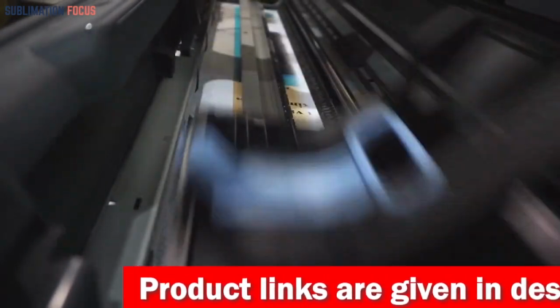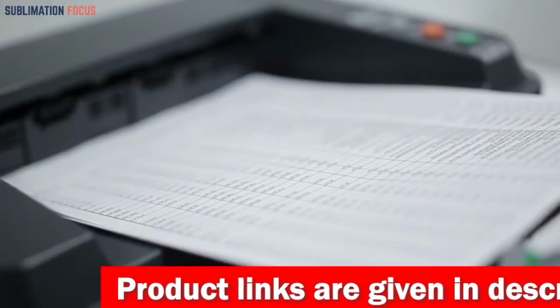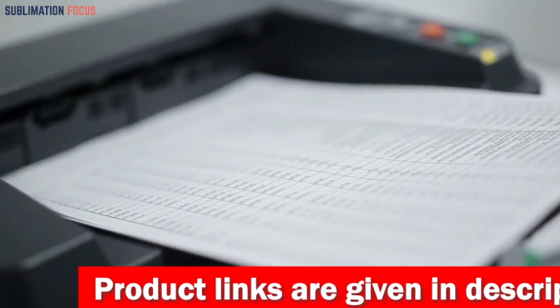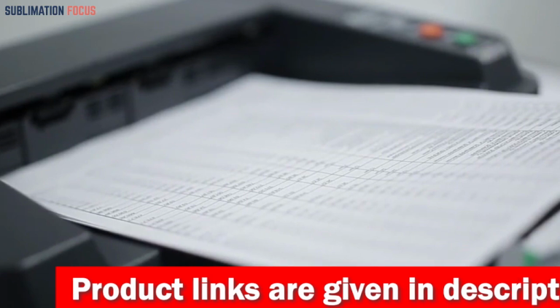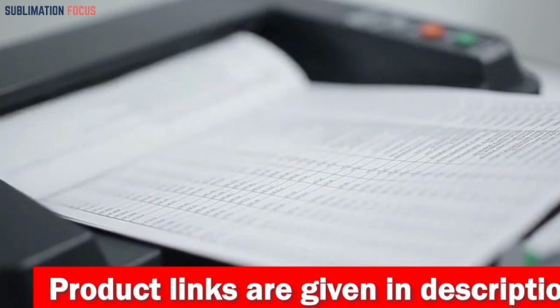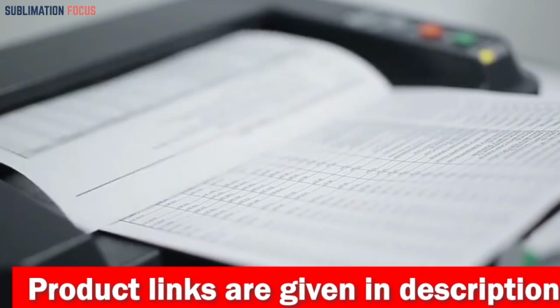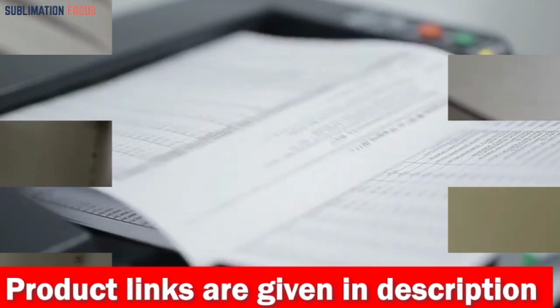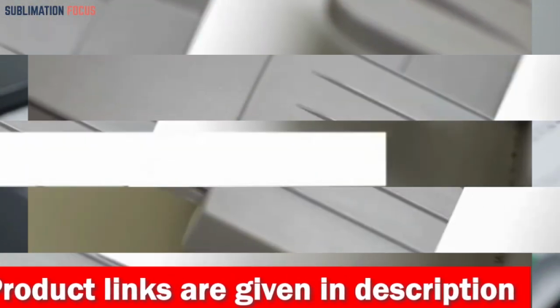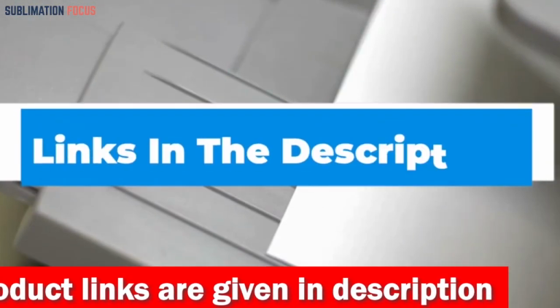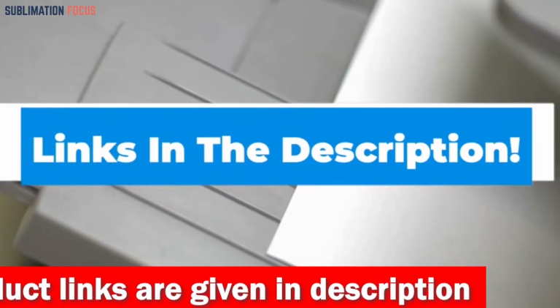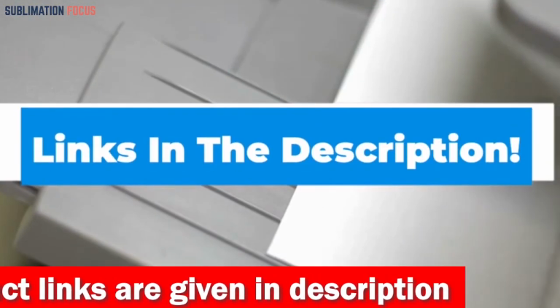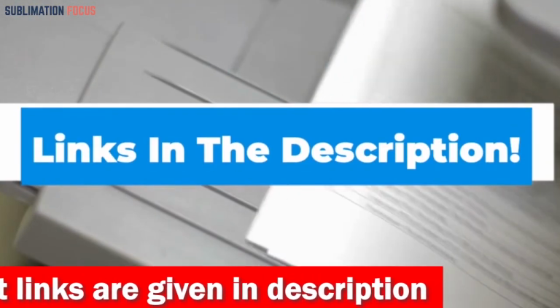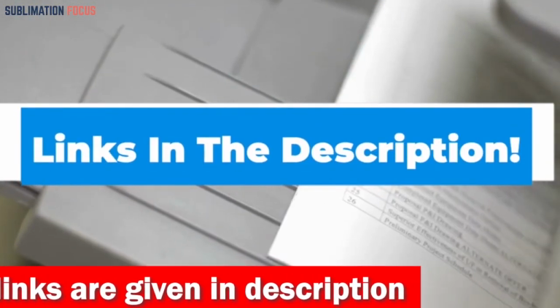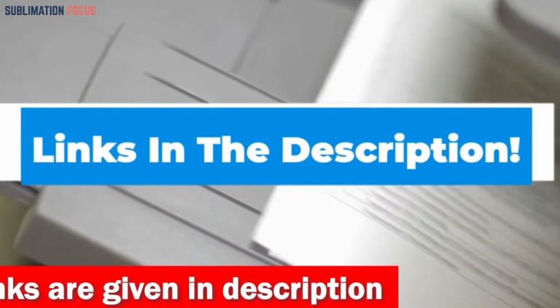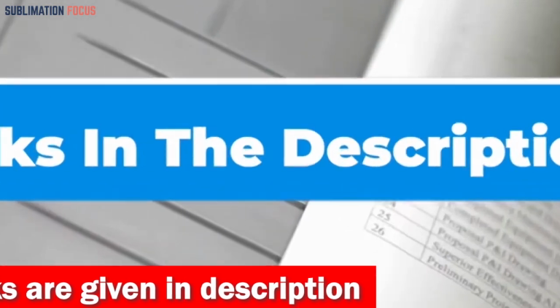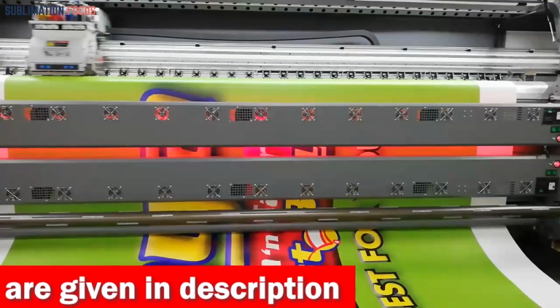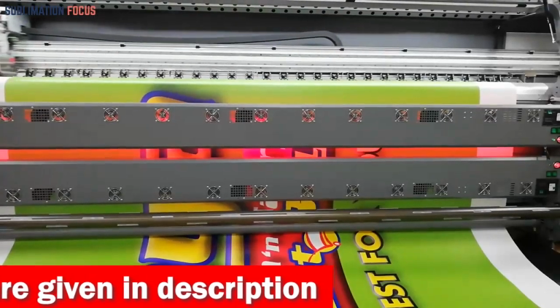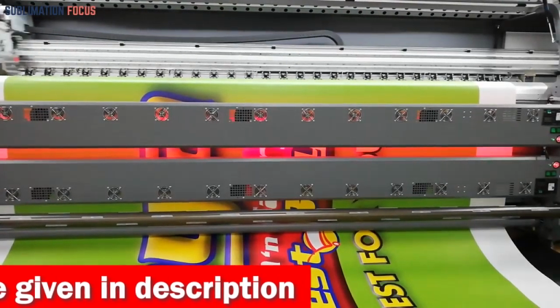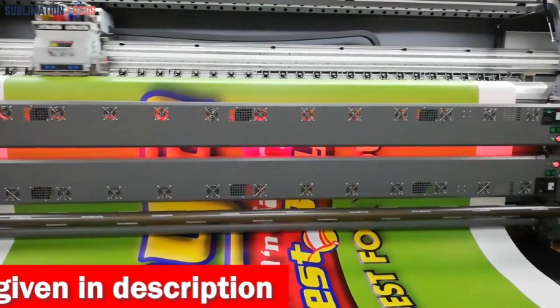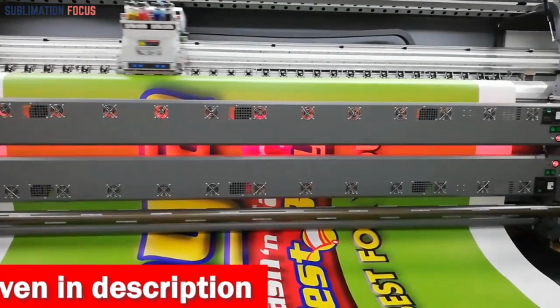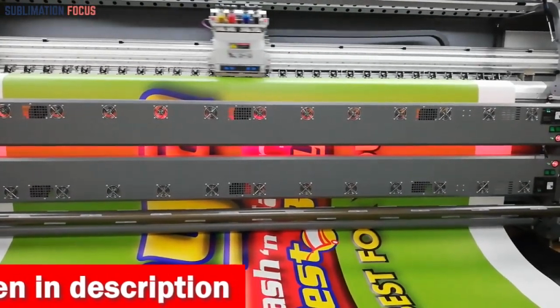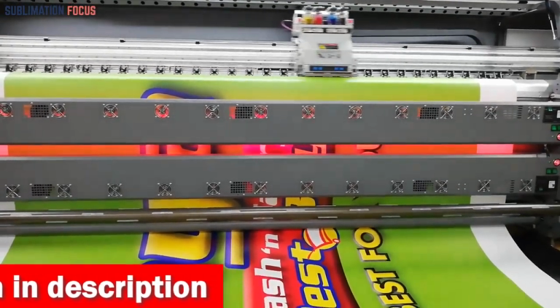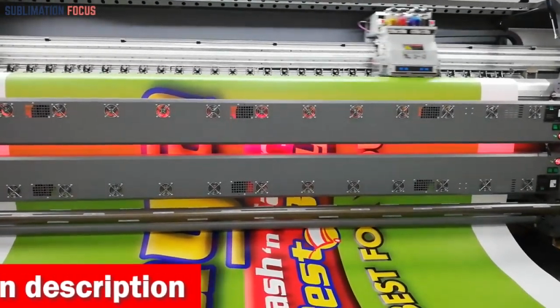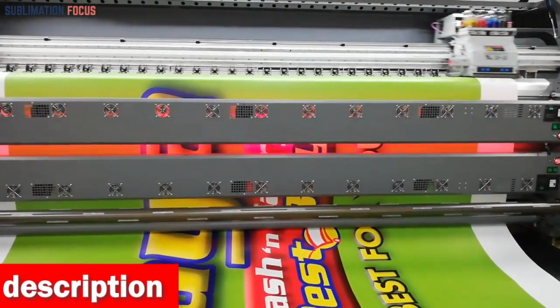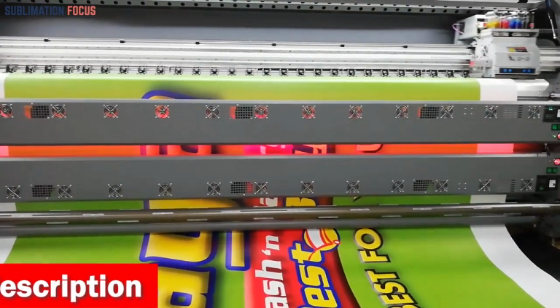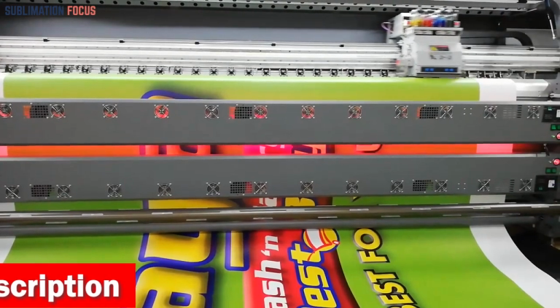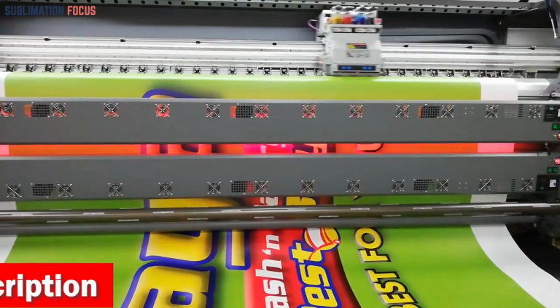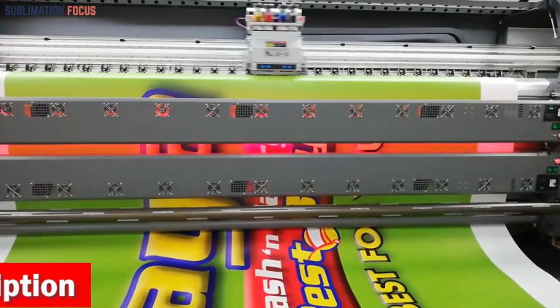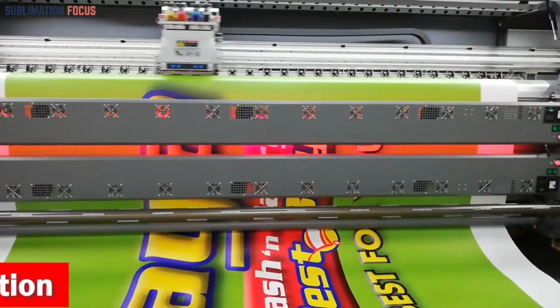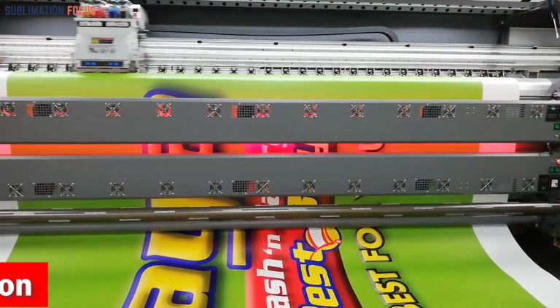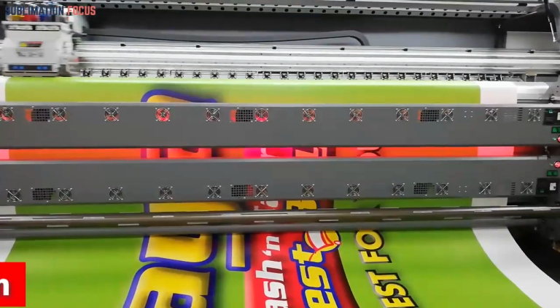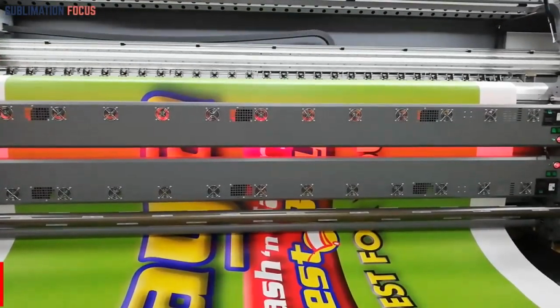We have also included the links of each printer in the description box so that you can buy them easily. The provided links are updated regularly to ensure you get the best deals. So without further ado, let's get started.